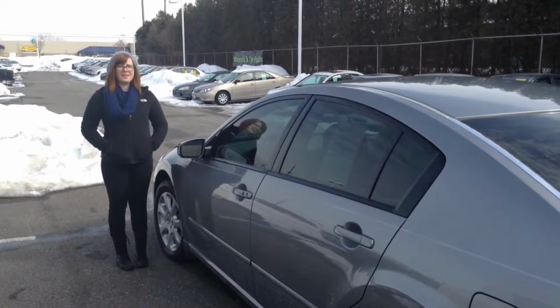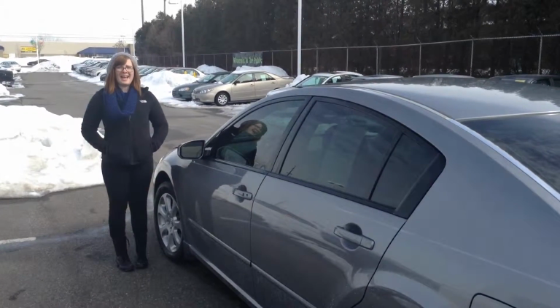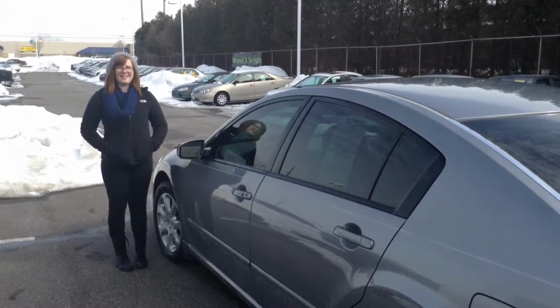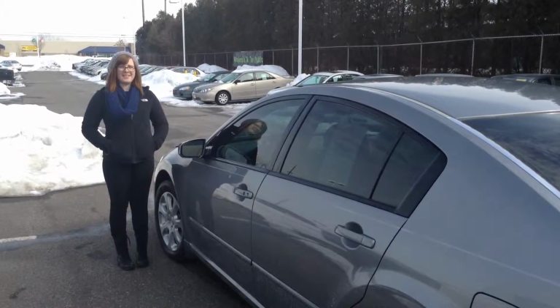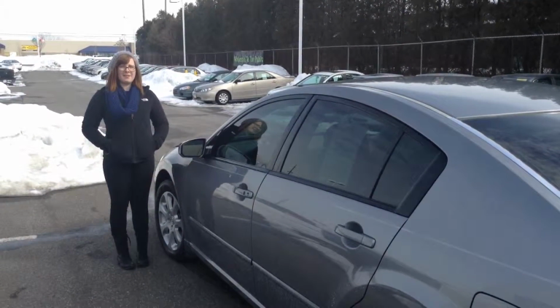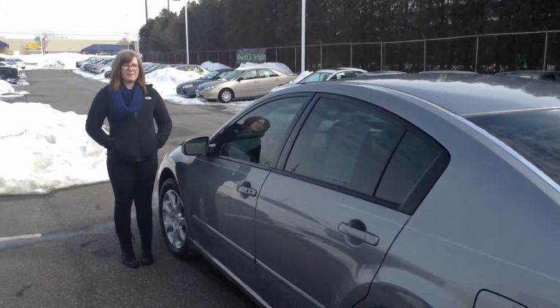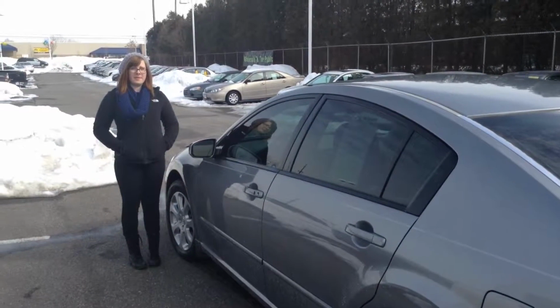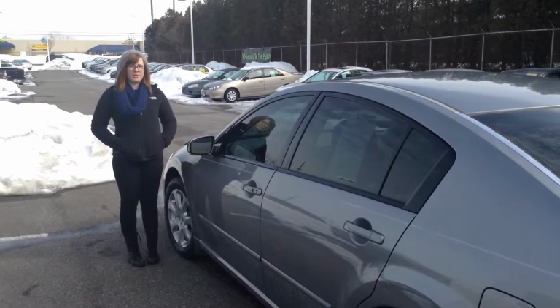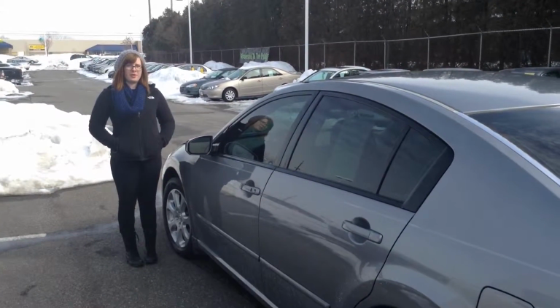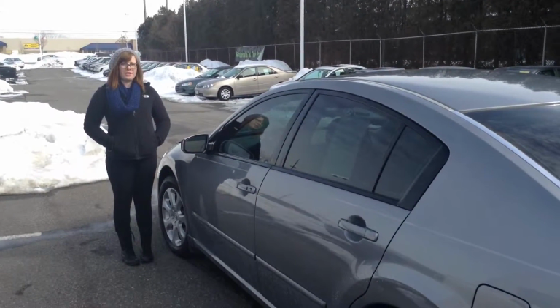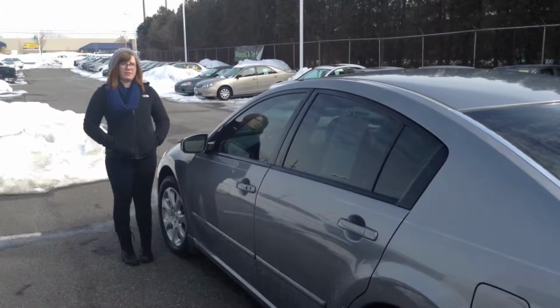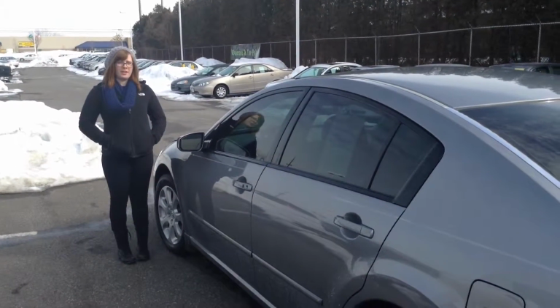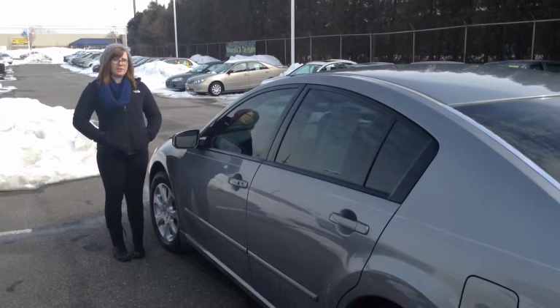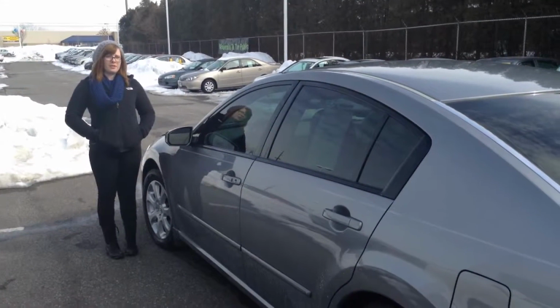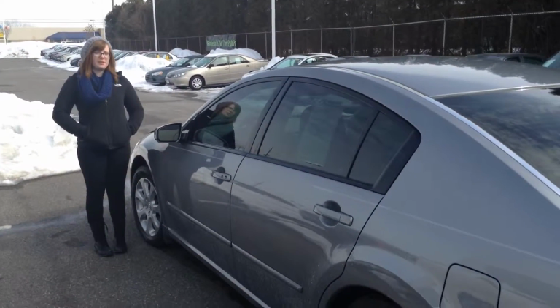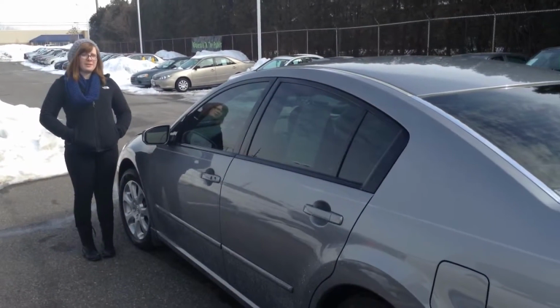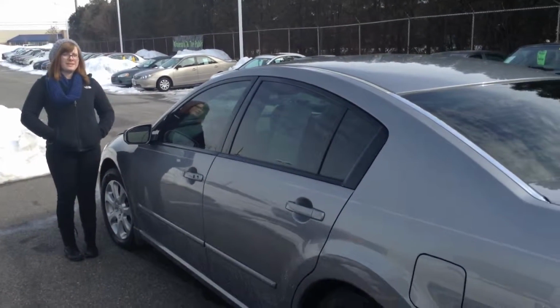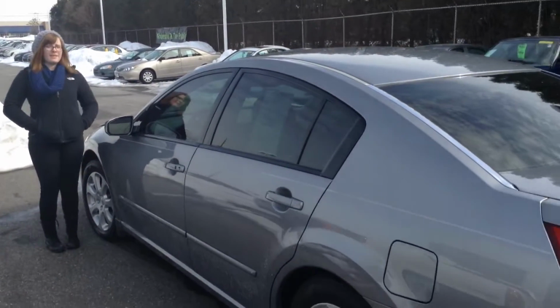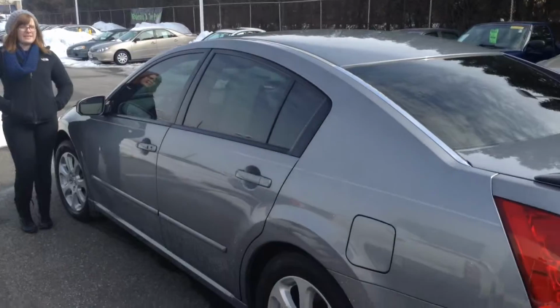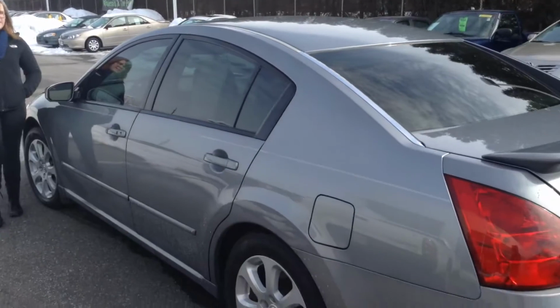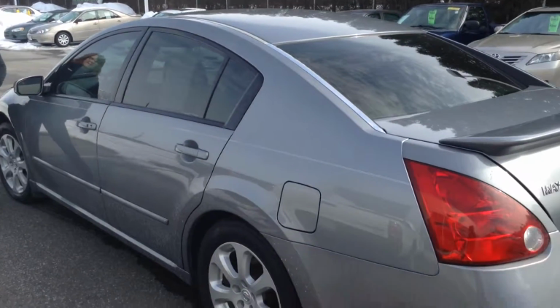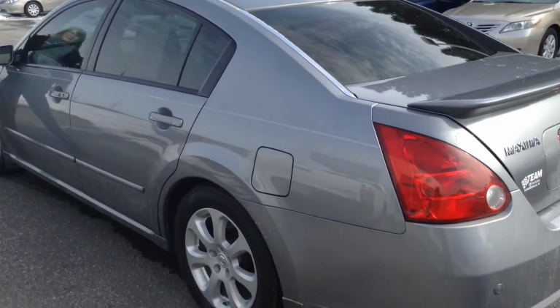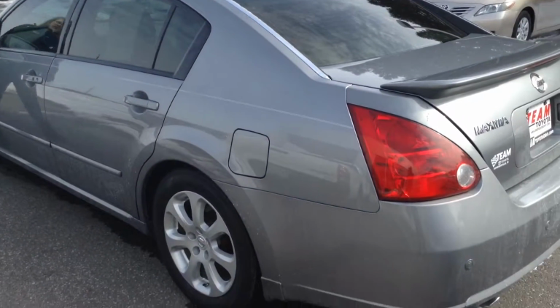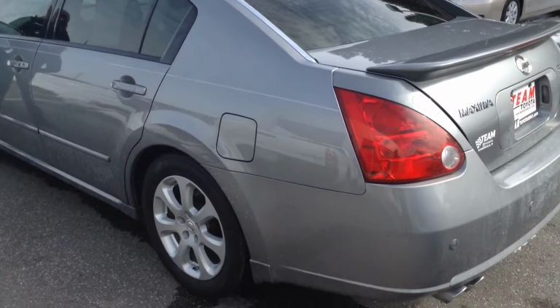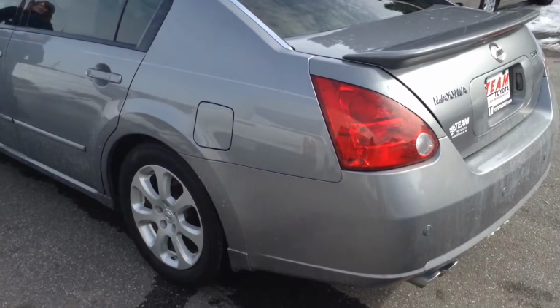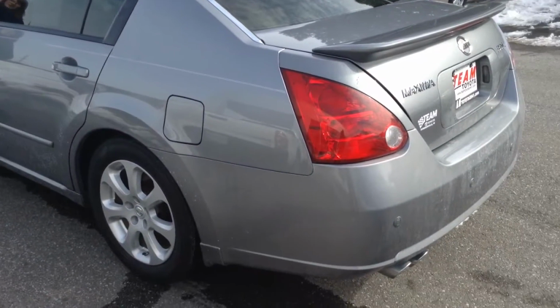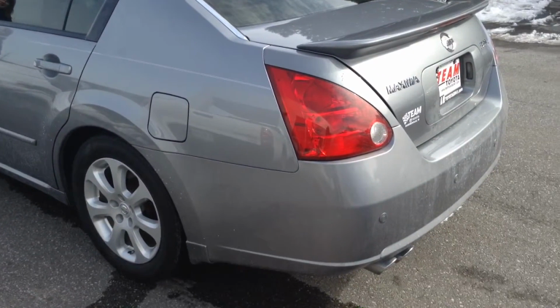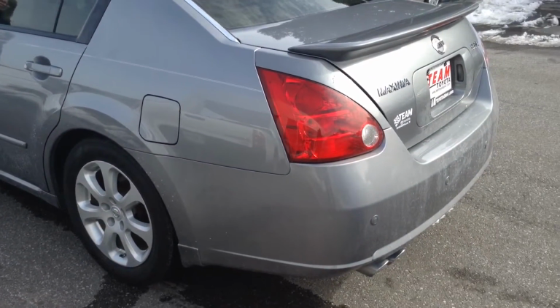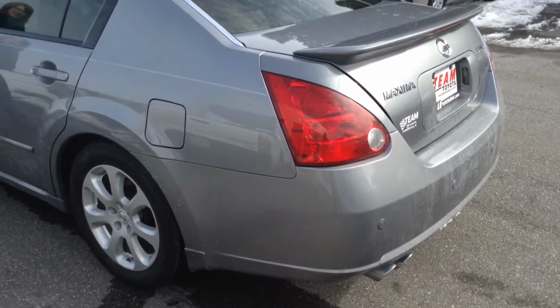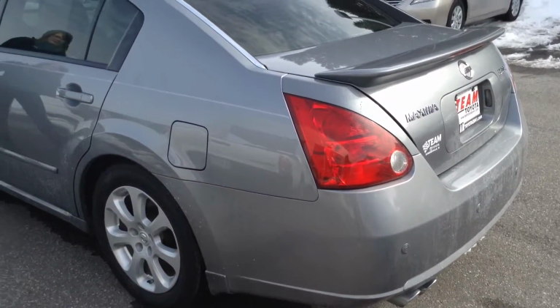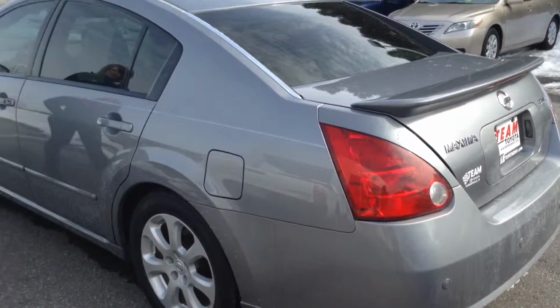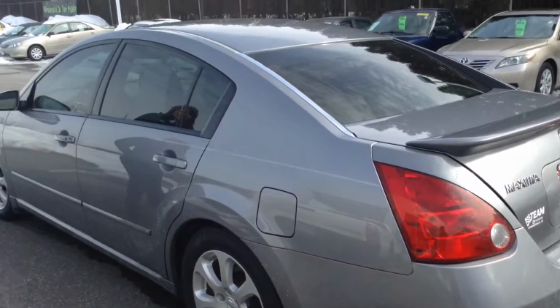Hi, this is Olivia from Team Toyota in Cherville, here to show you this 2007 Nissan Maxima. It has about 80,000 miles on it.